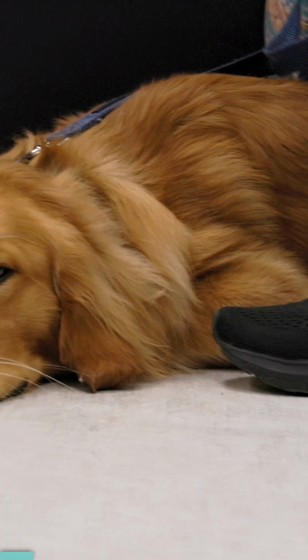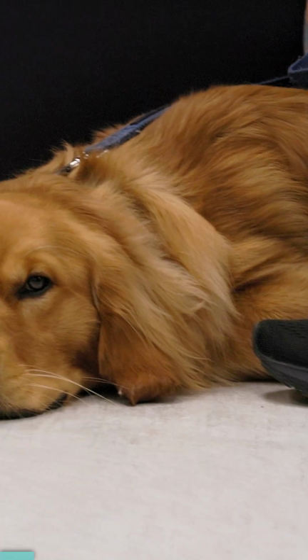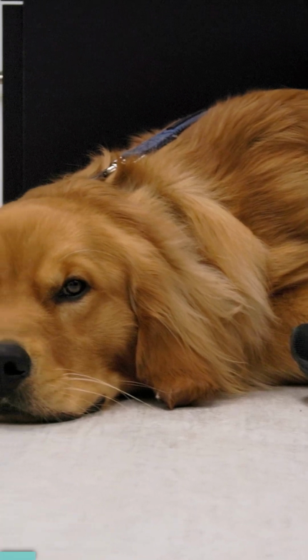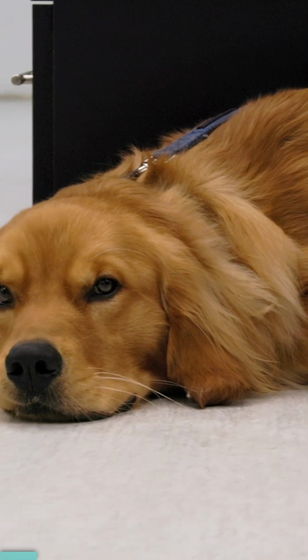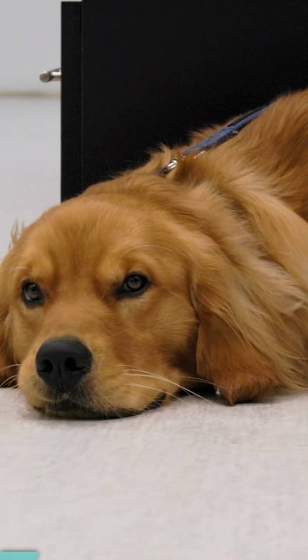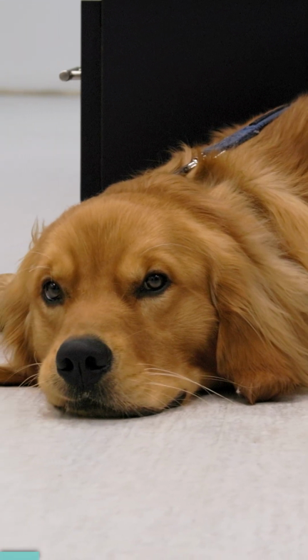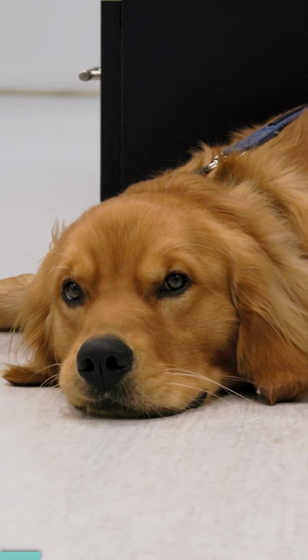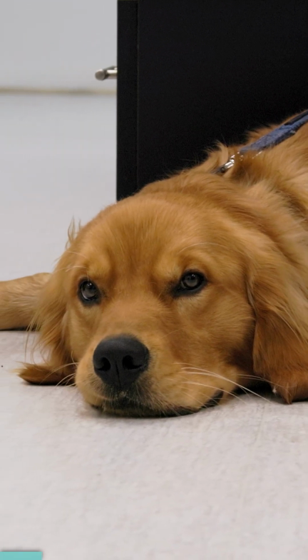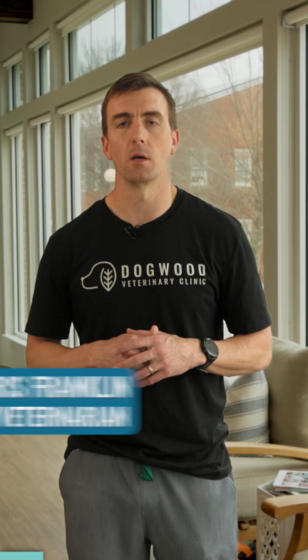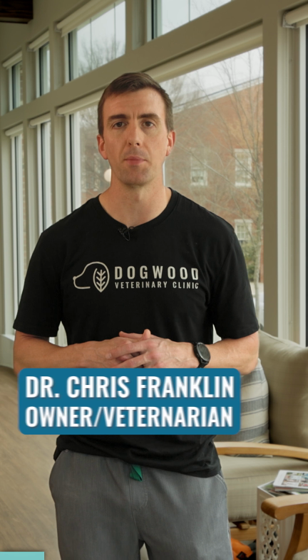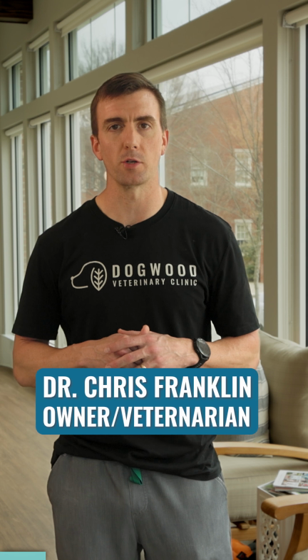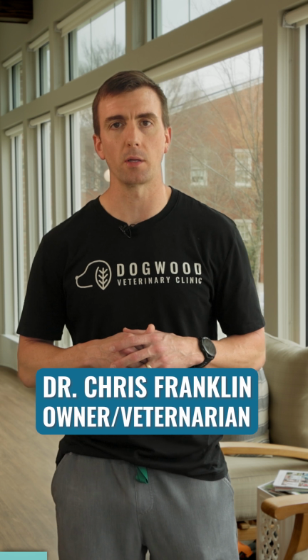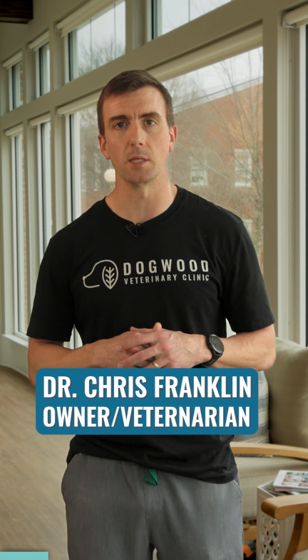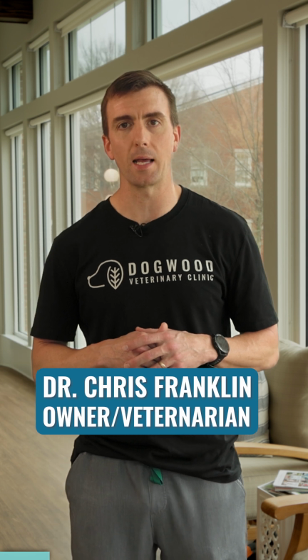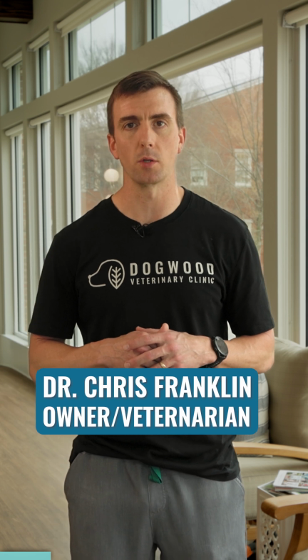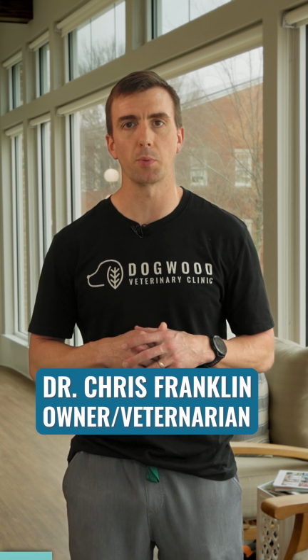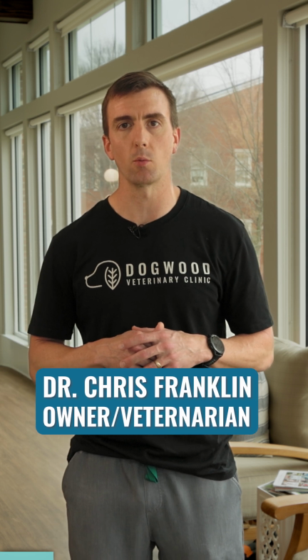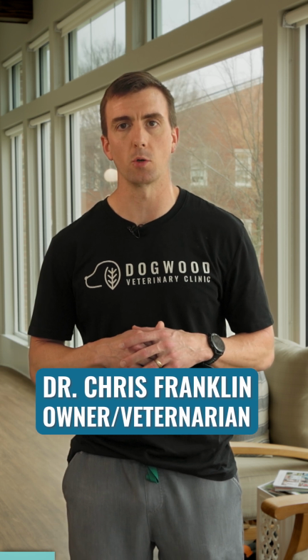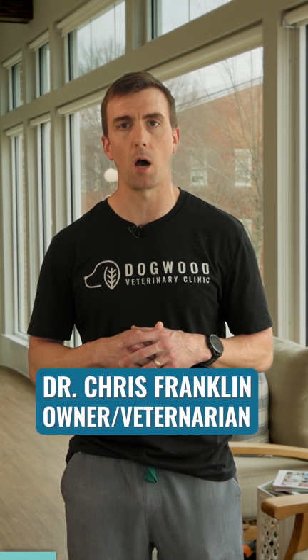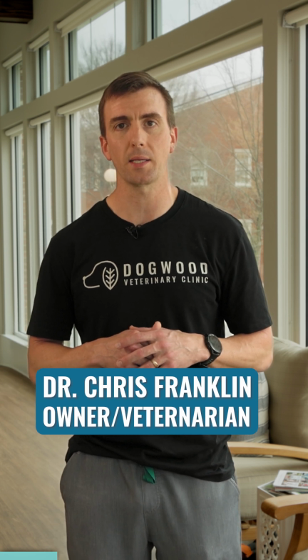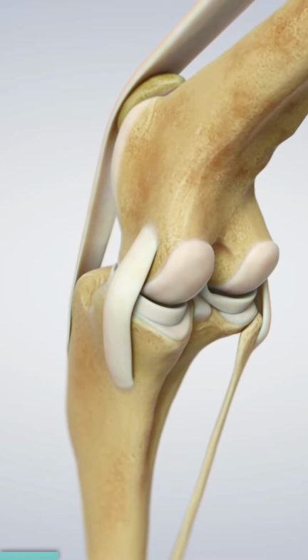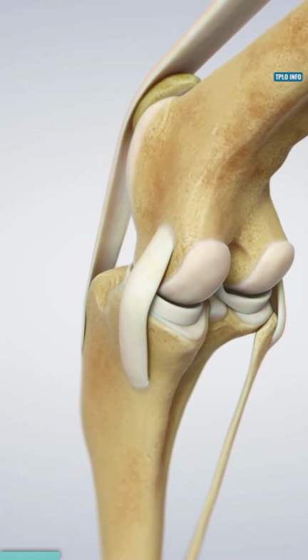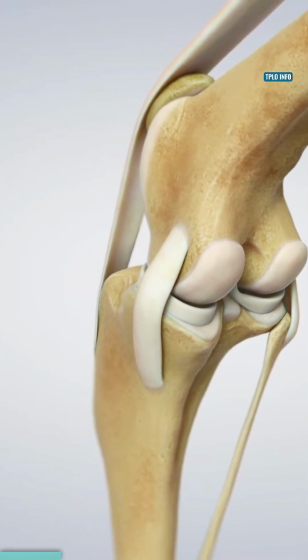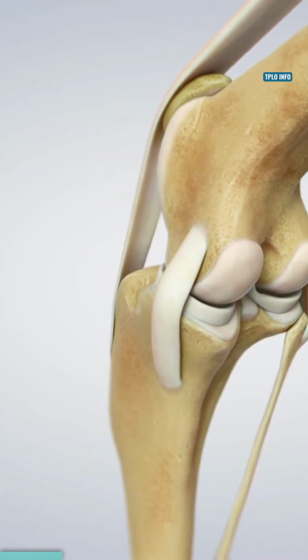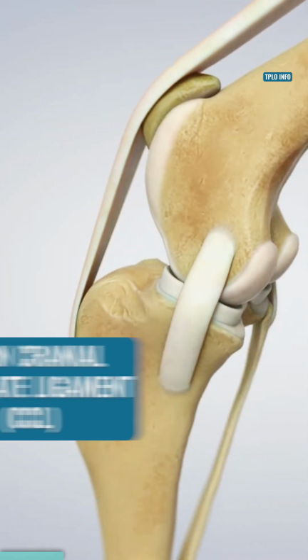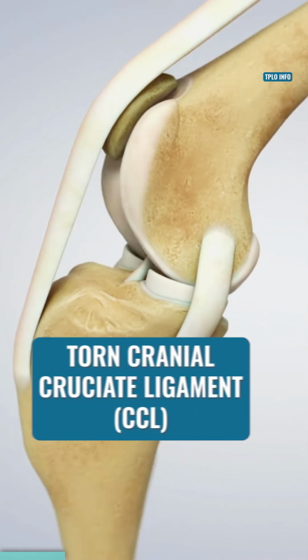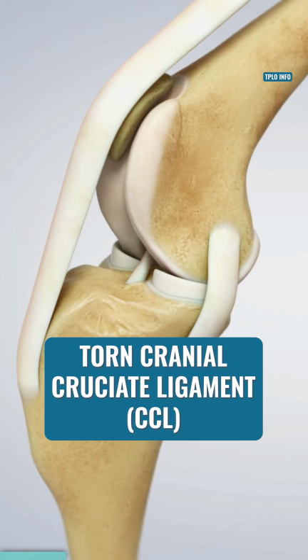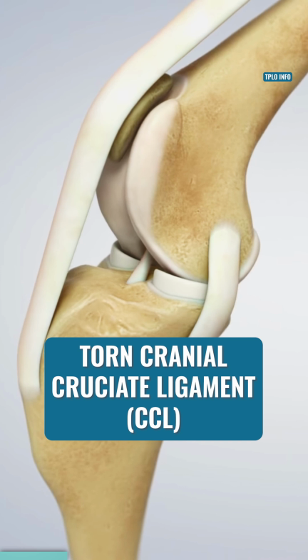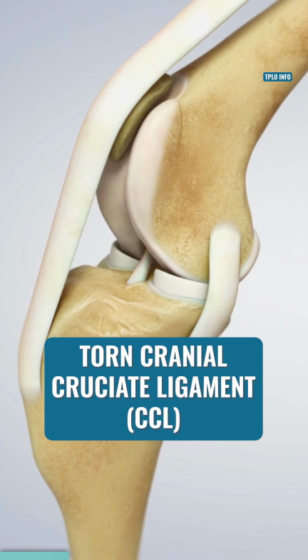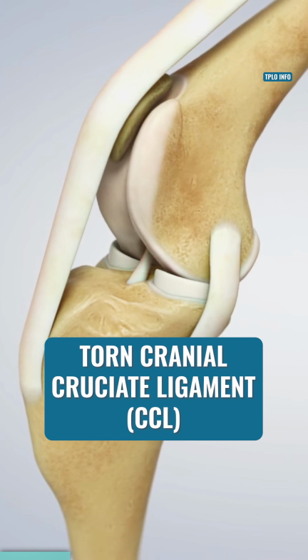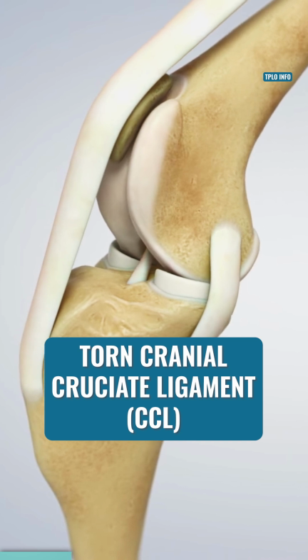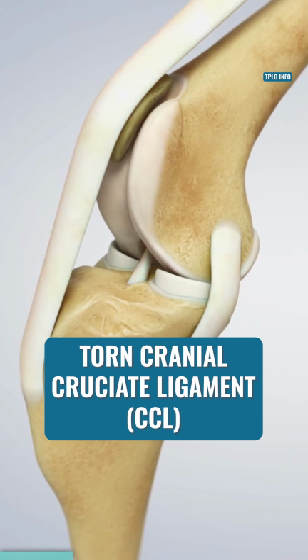Unfortunately, your dog can experience the same thing. Hello, I'm Dr. Chris Franklin, and today I'm going to explain one of the most common canine orthopedic injuries: a torn cranial cruciate ligament, or CCL.